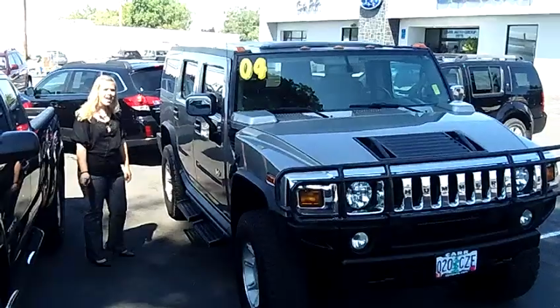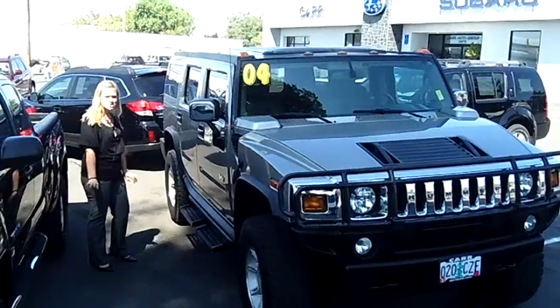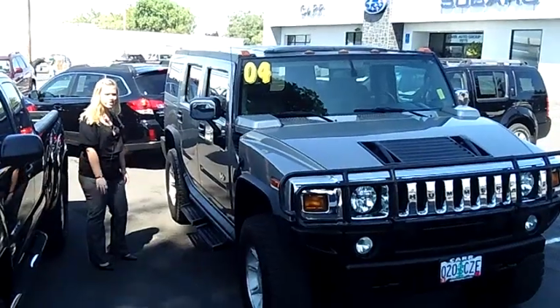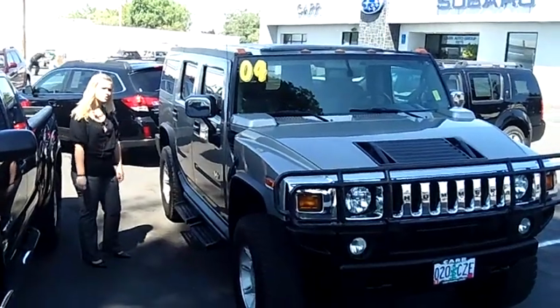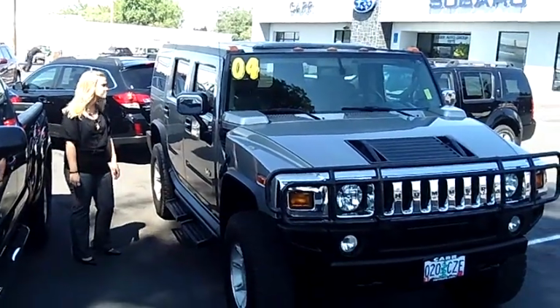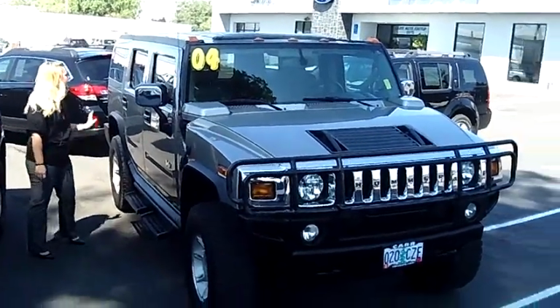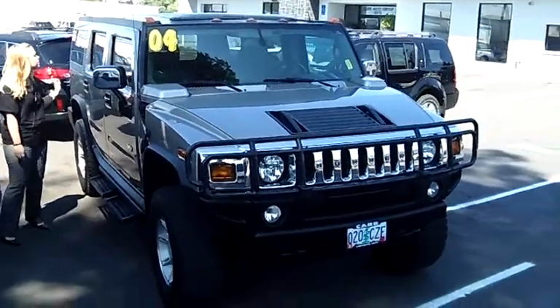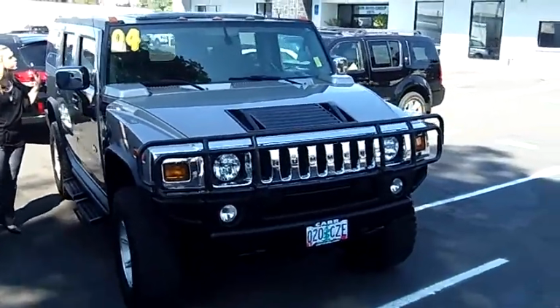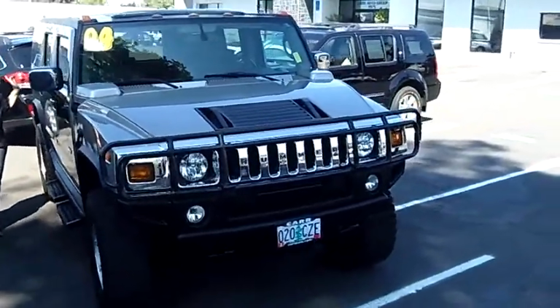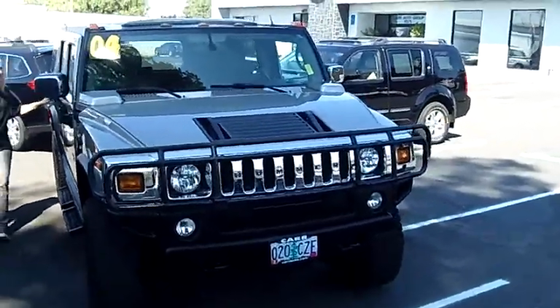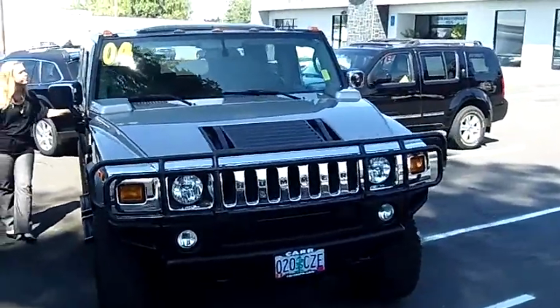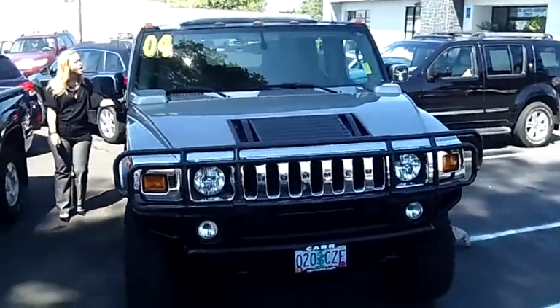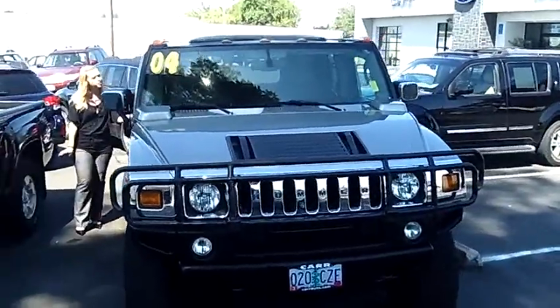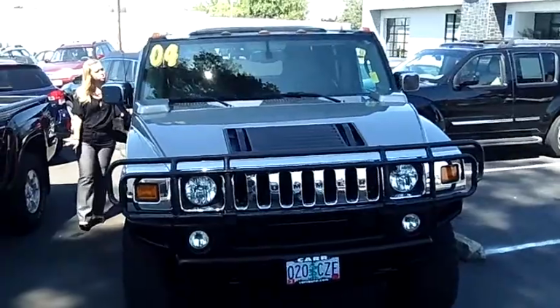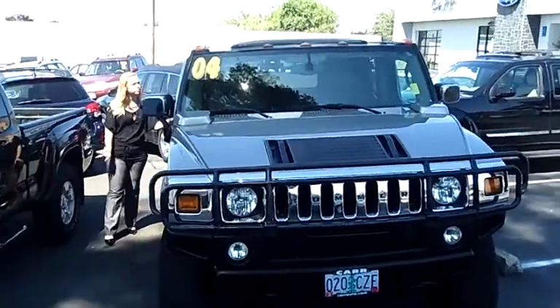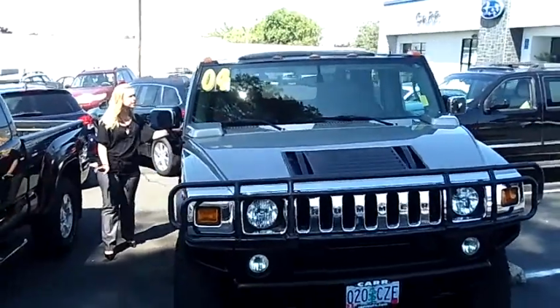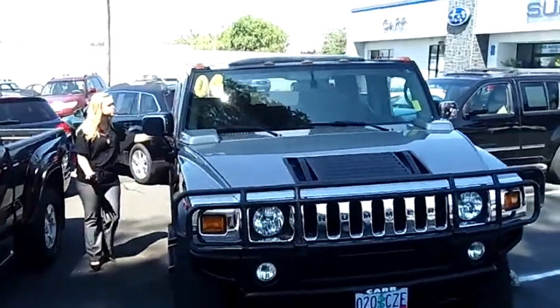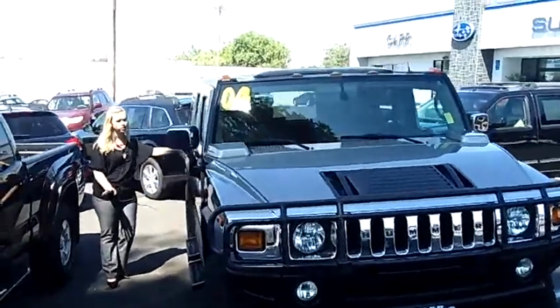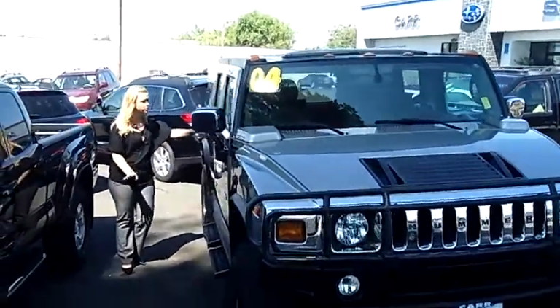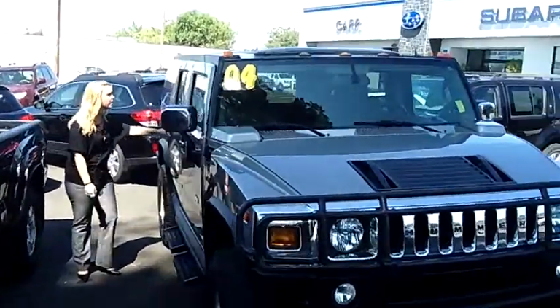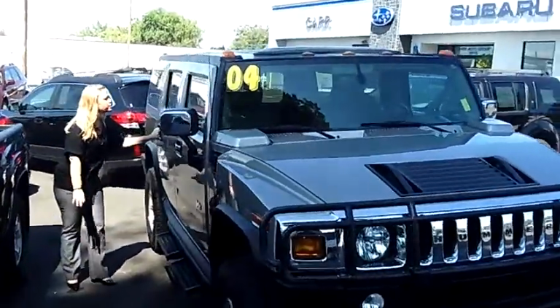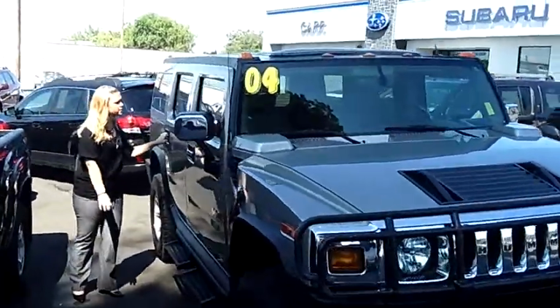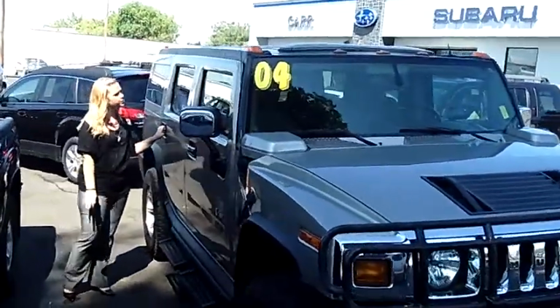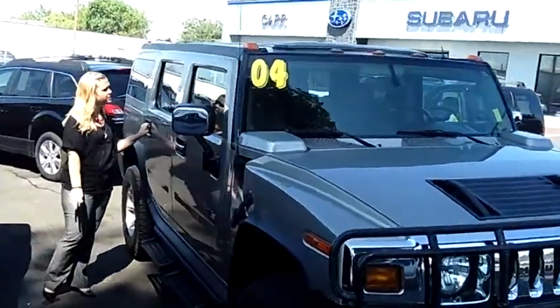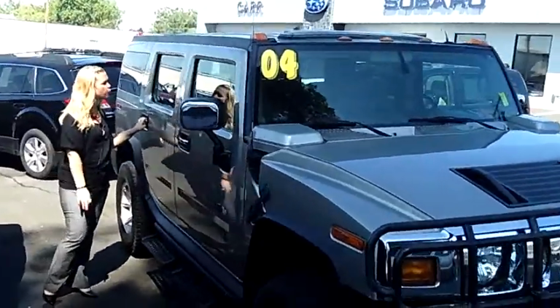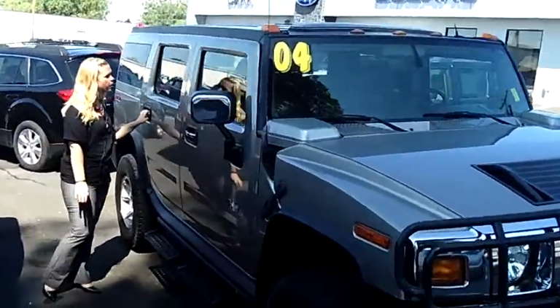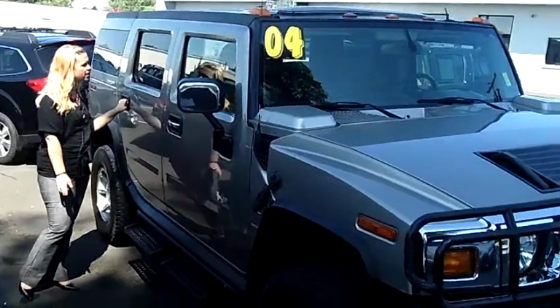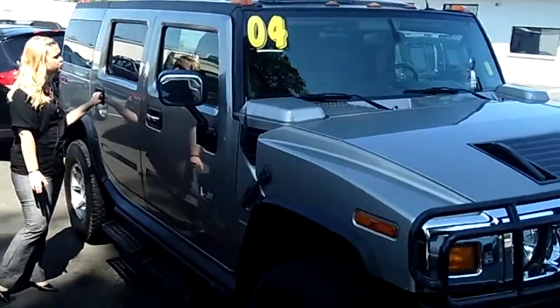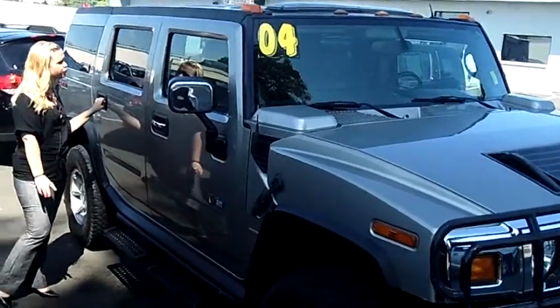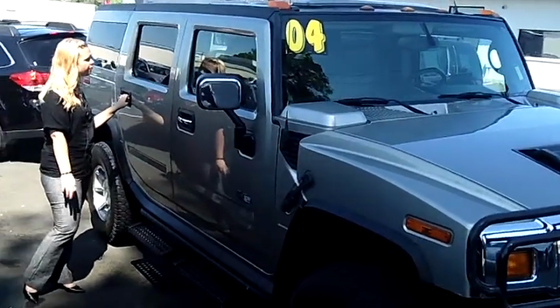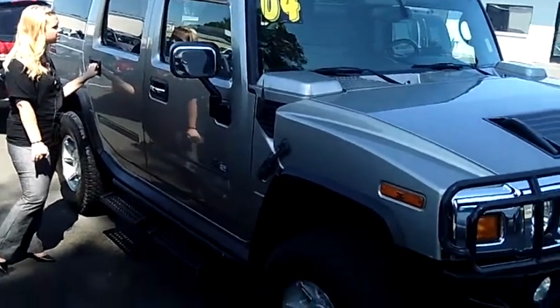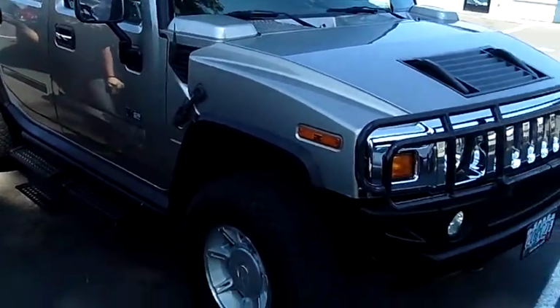Hey, this is Jennifer at CarSubaru in Beaverton, Oregon, showing you this 2004 Hummer H2 Limited Sport Edition. This is stock number SC119245C.